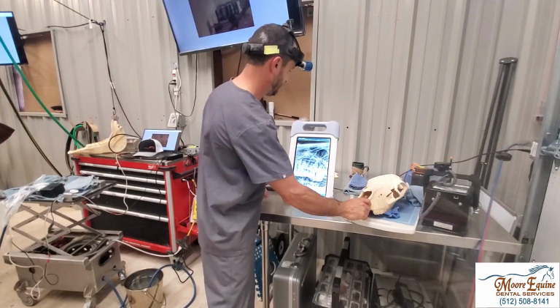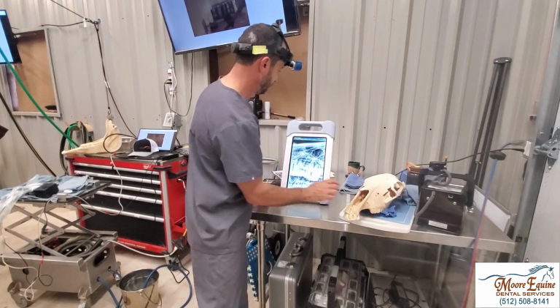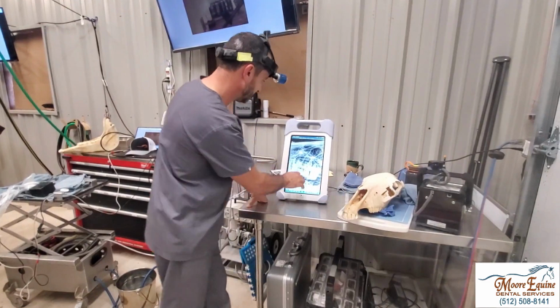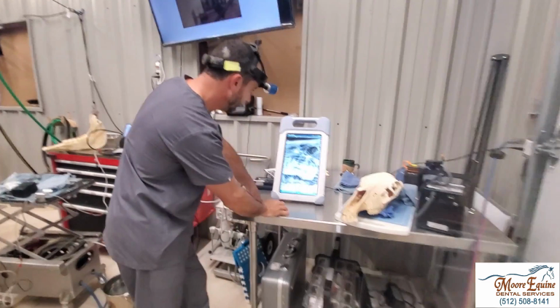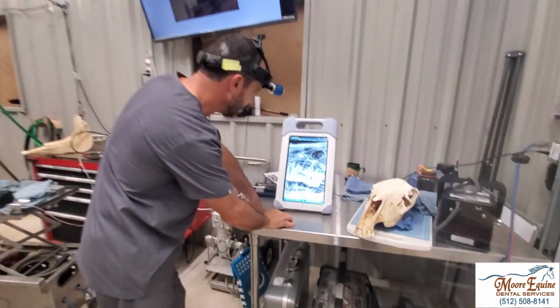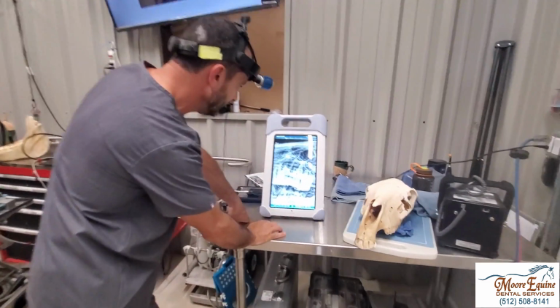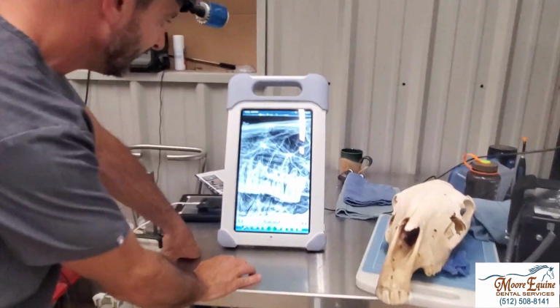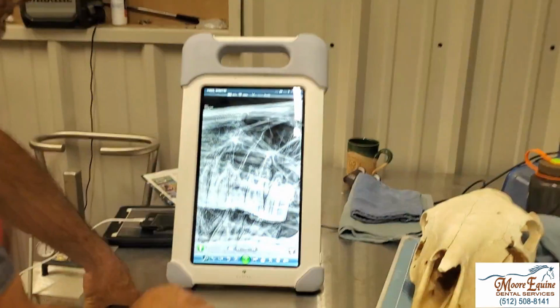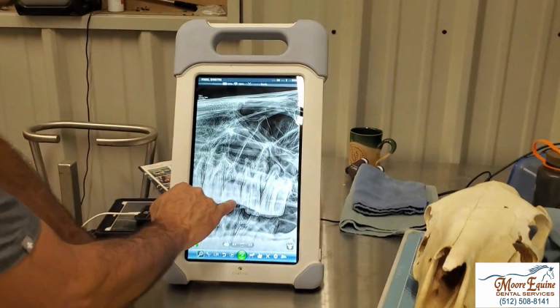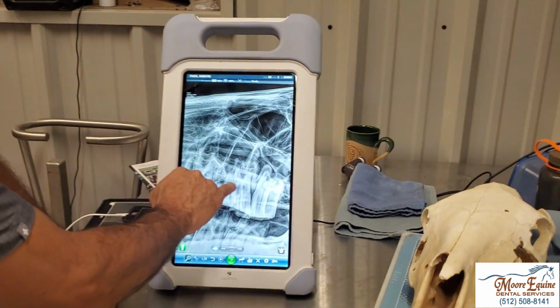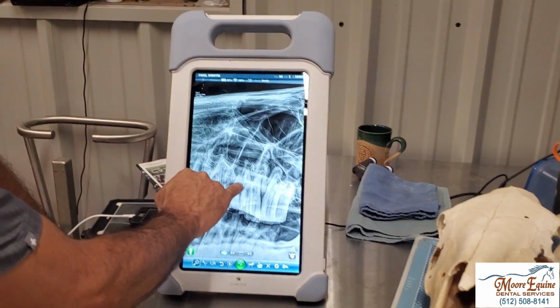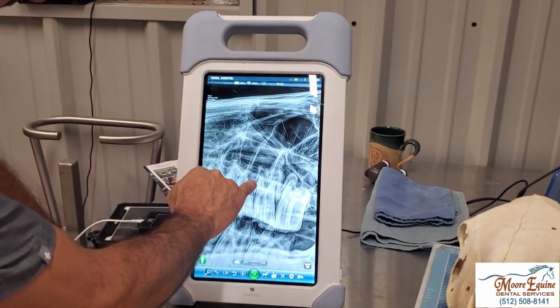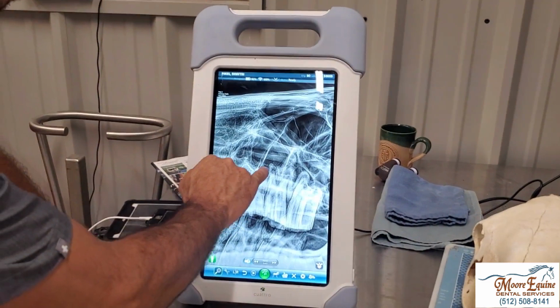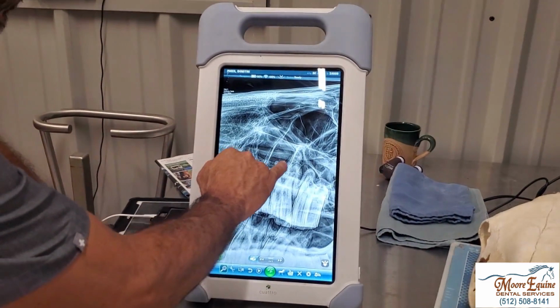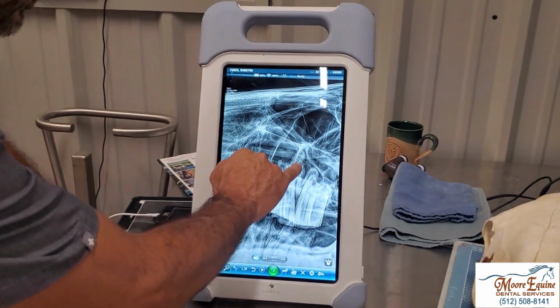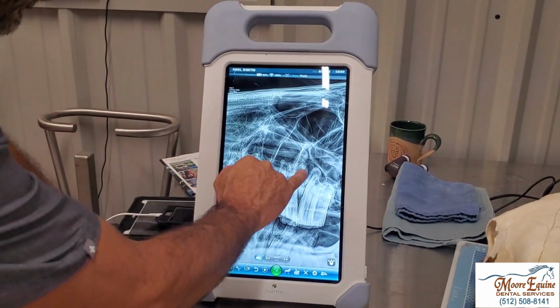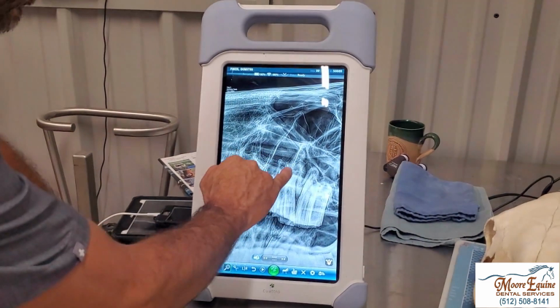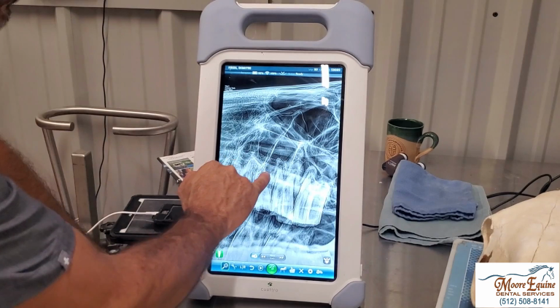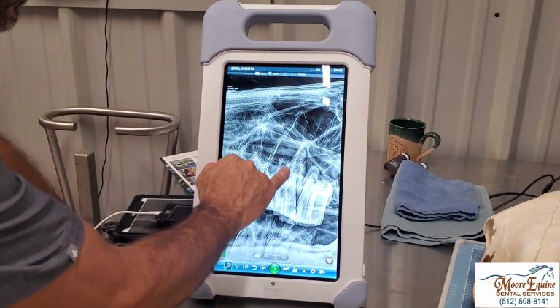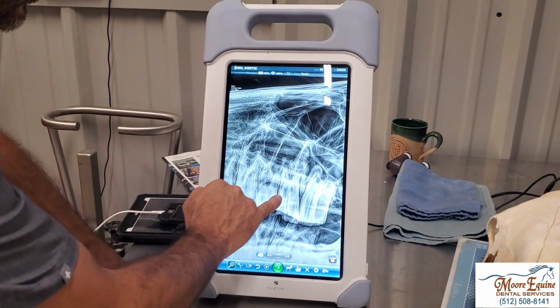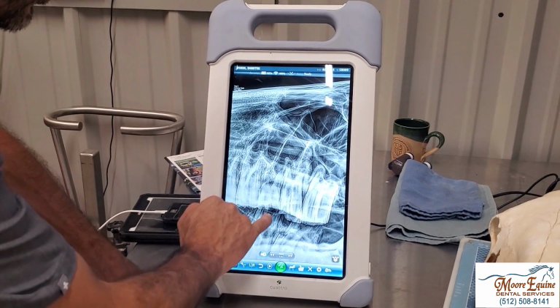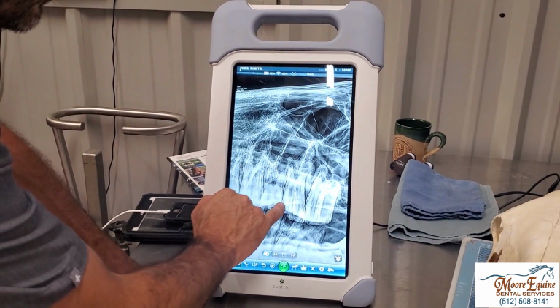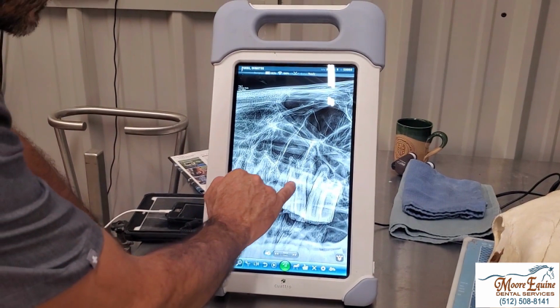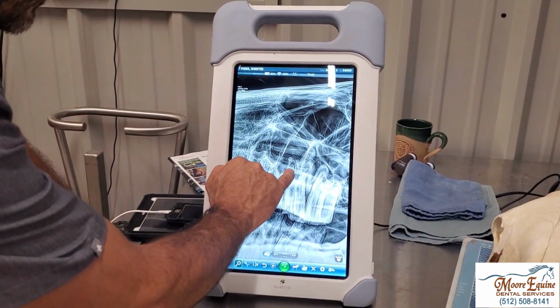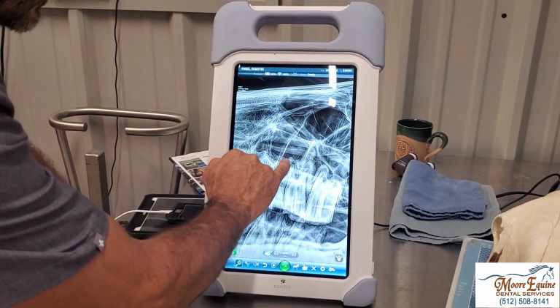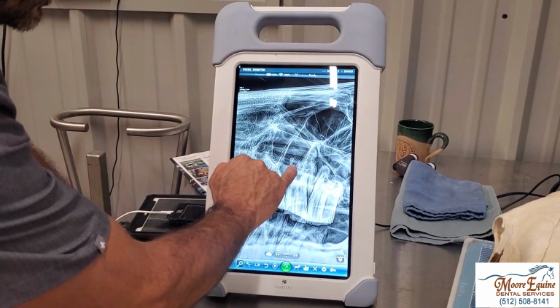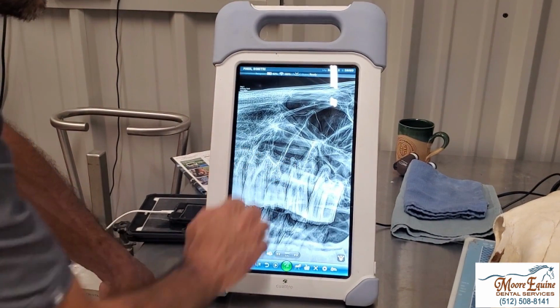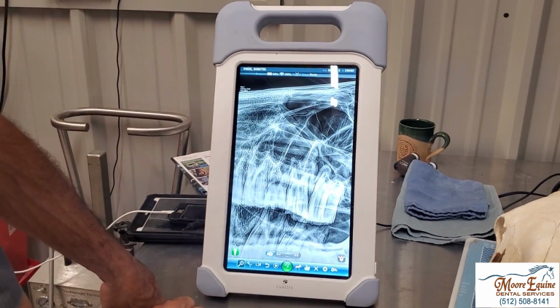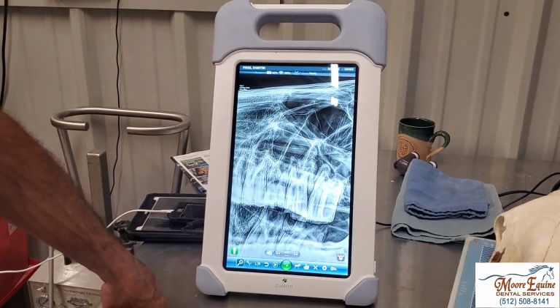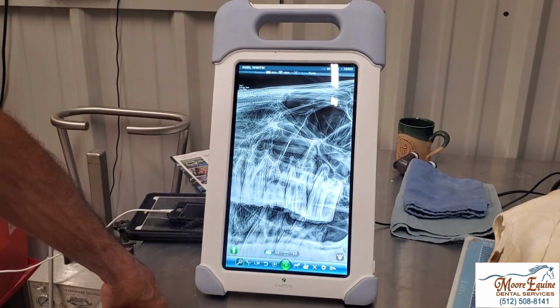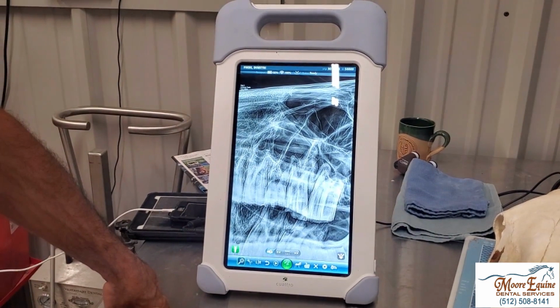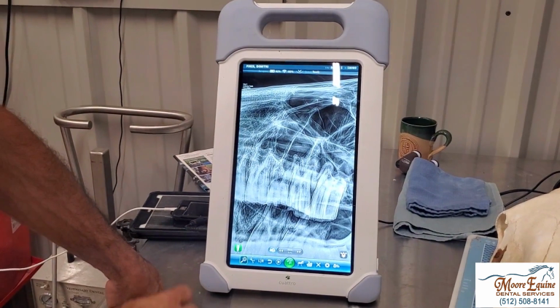We can look at the image we've got here. We can see quite a bit of sclerosis around the number 10 tooth and some enlargement of the periodontal space.